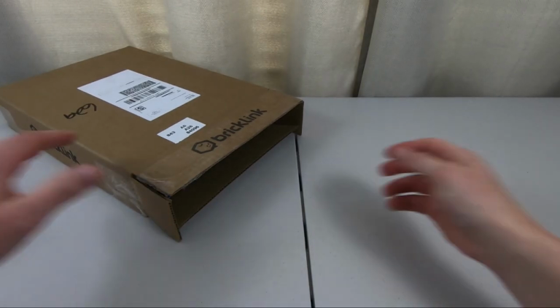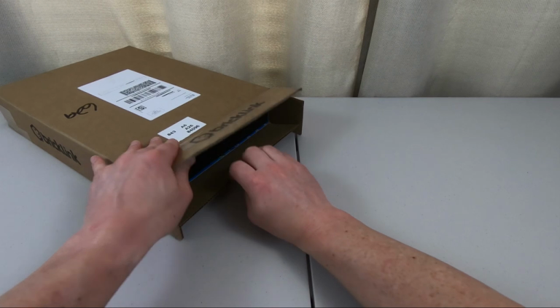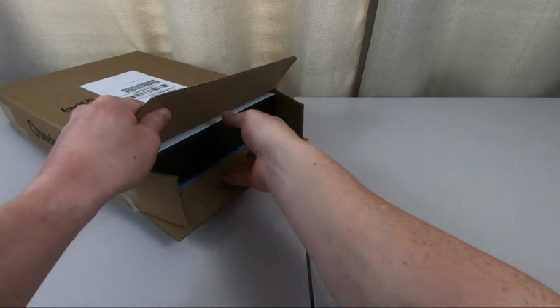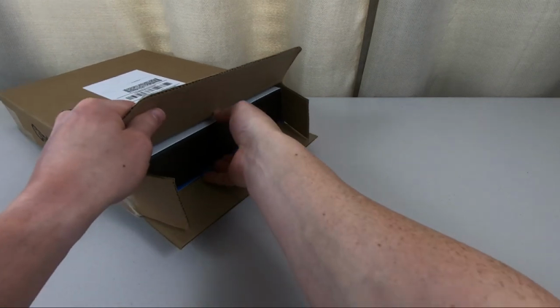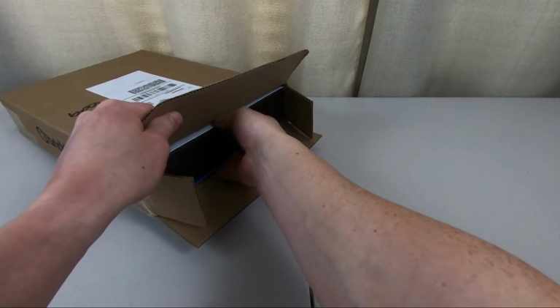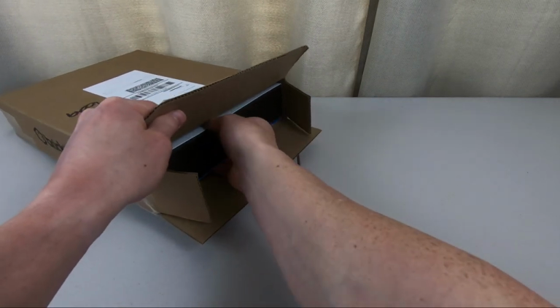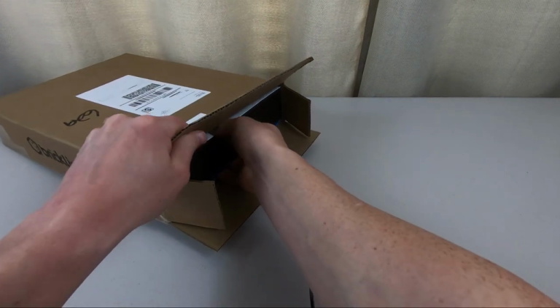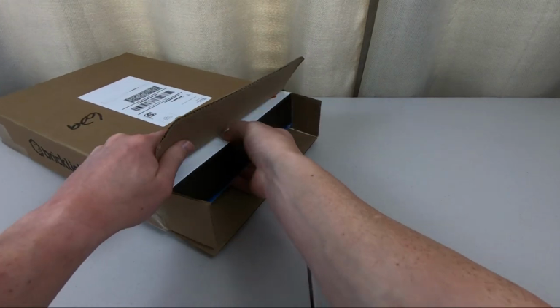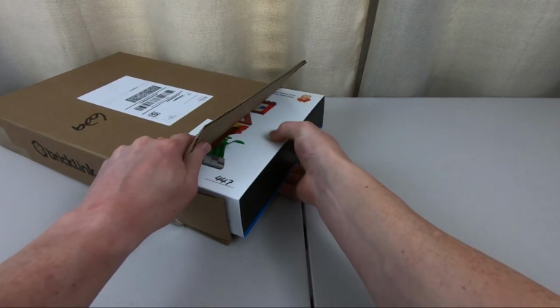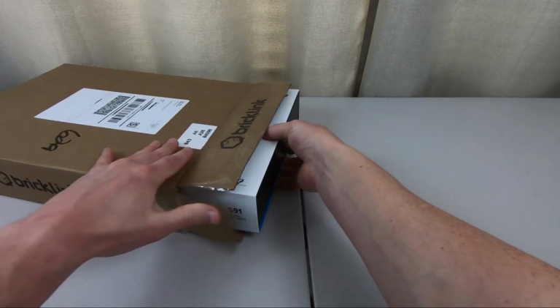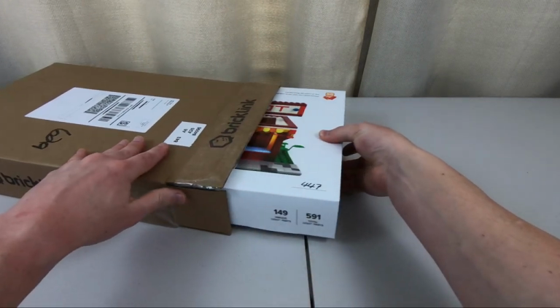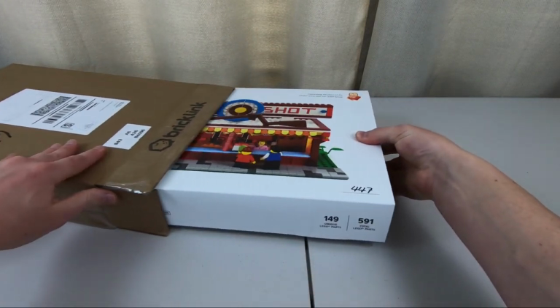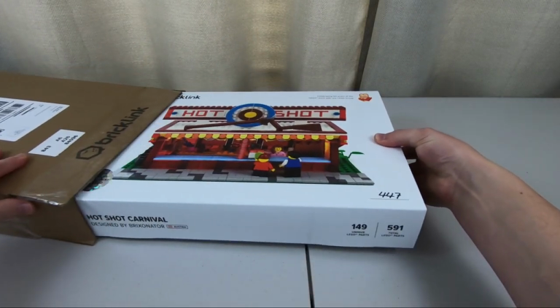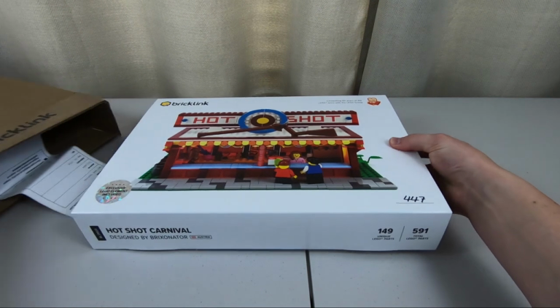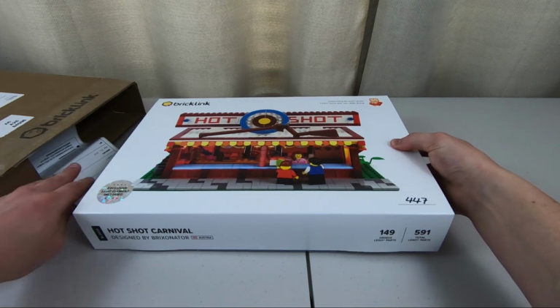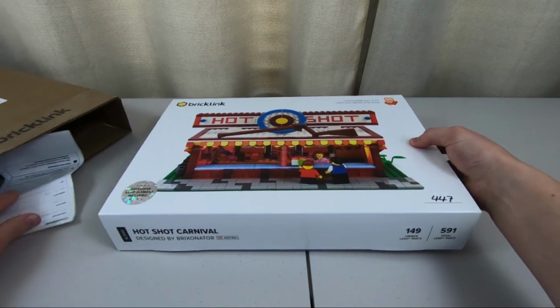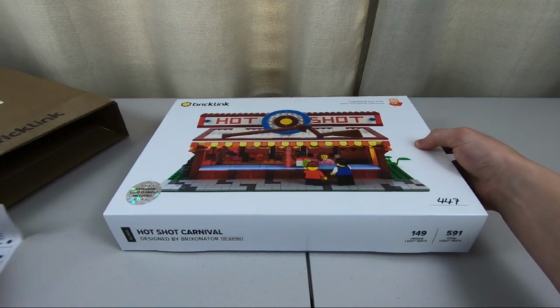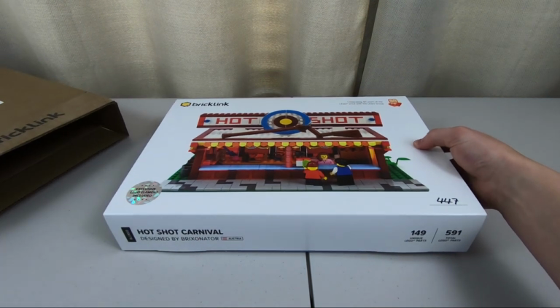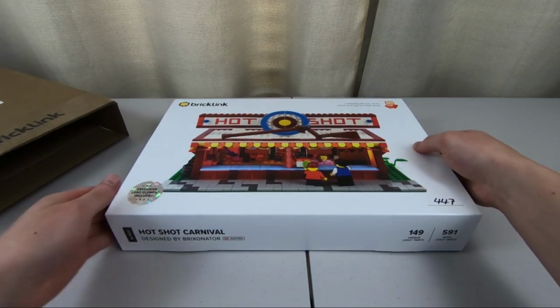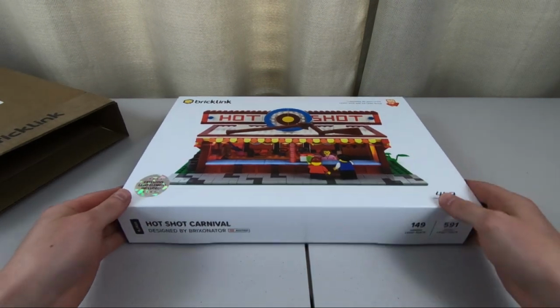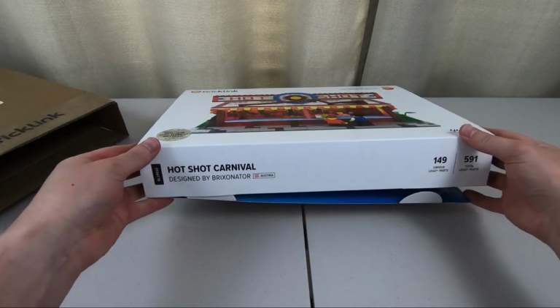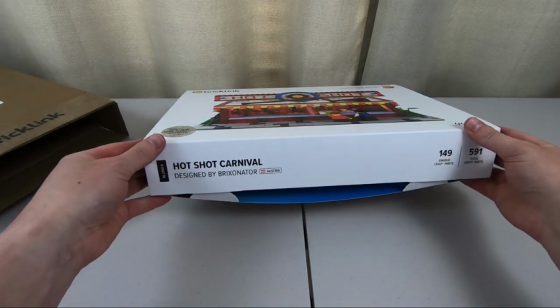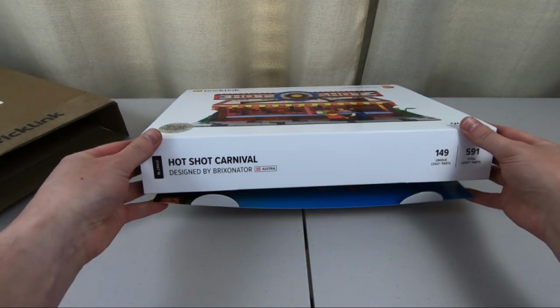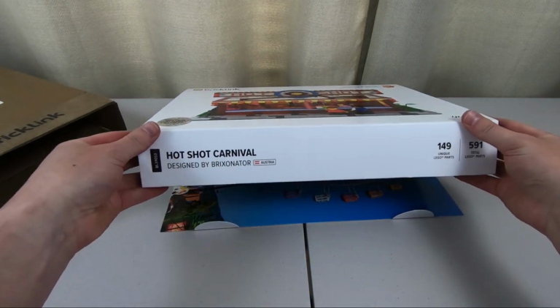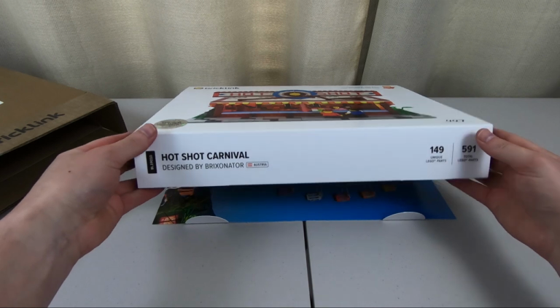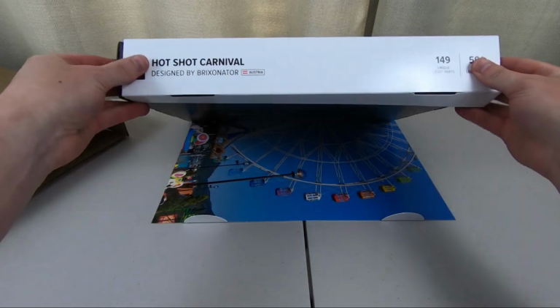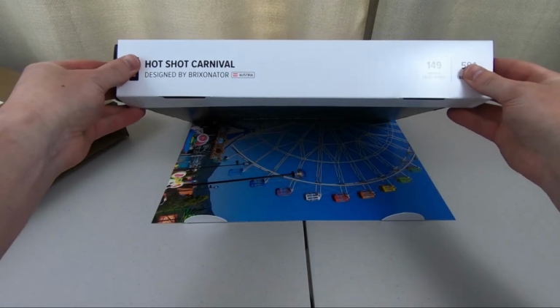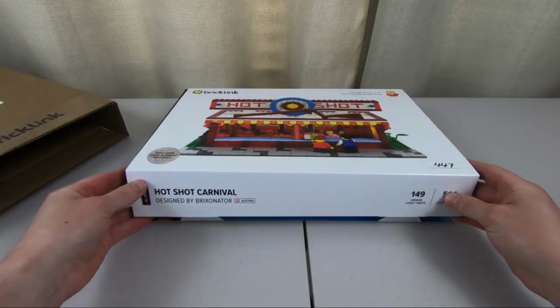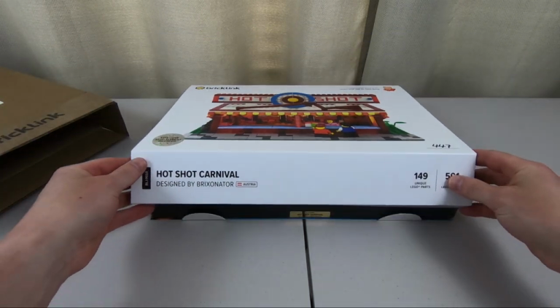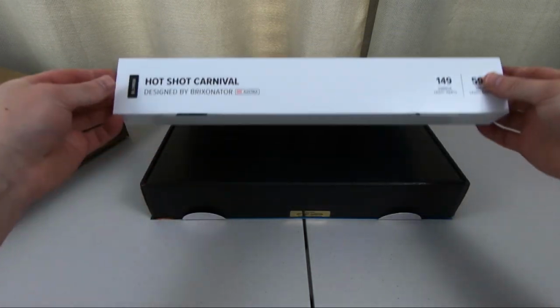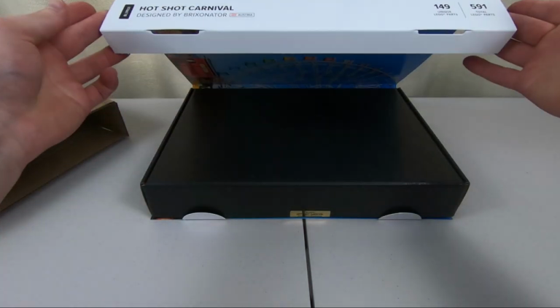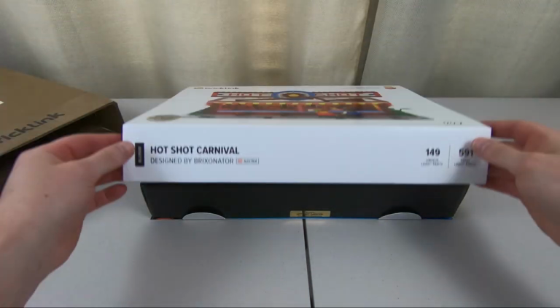Got this thing open. We've got a pretty good tape job here. We've got Hotshot Carnival. The bottom's falling out there — okay, it's a whole cover.